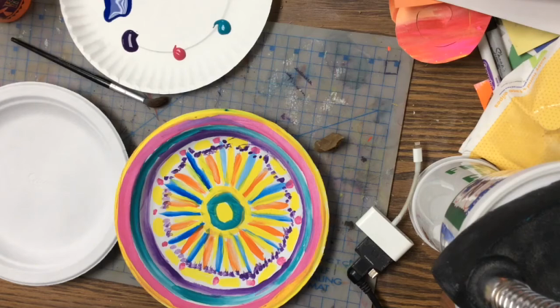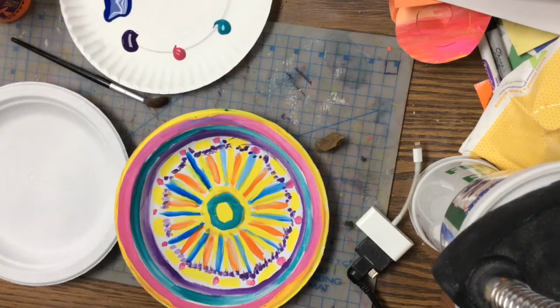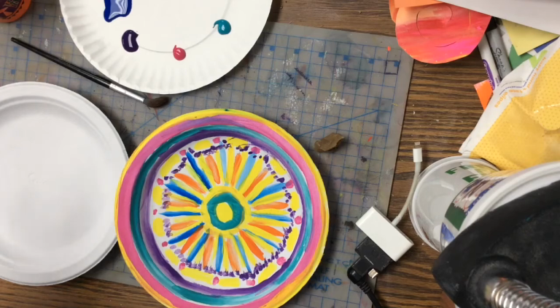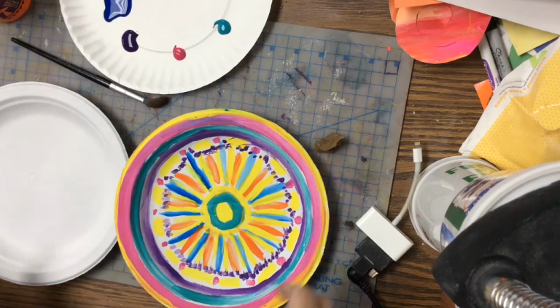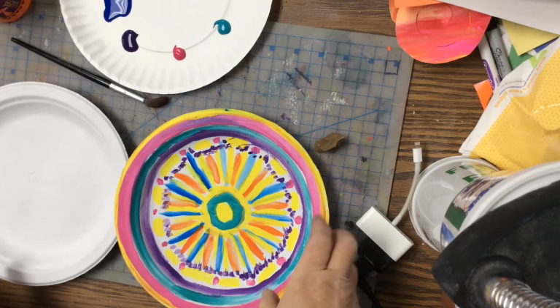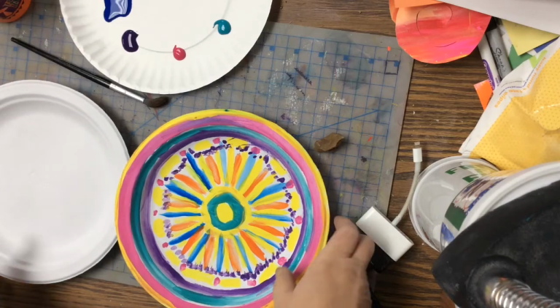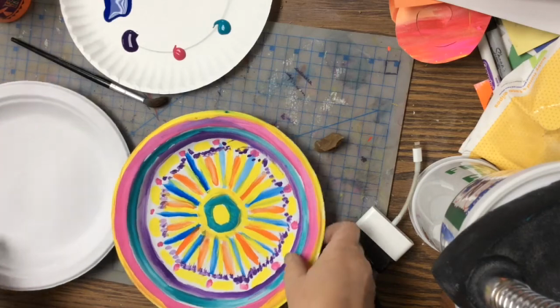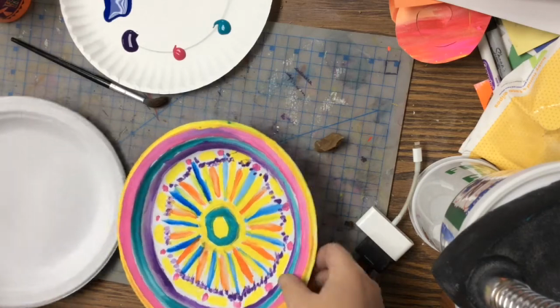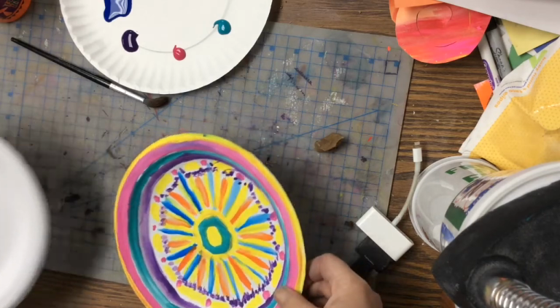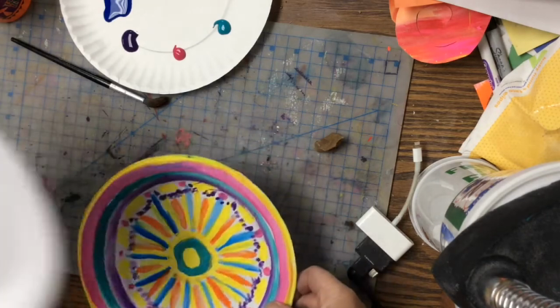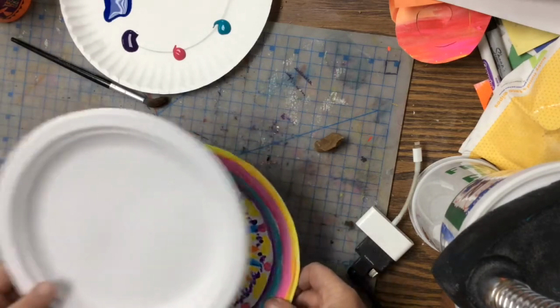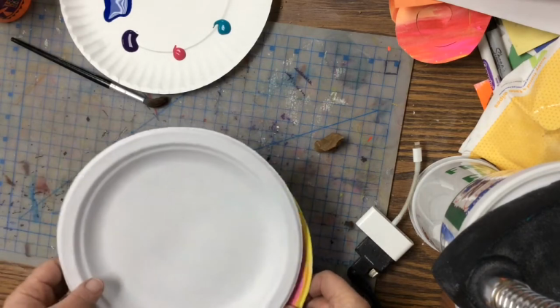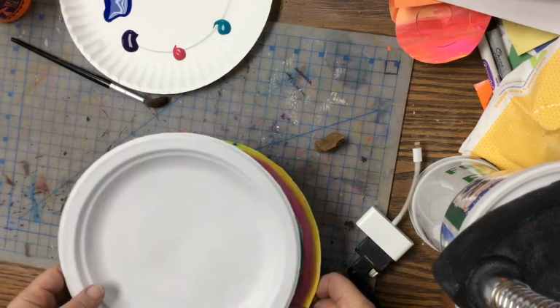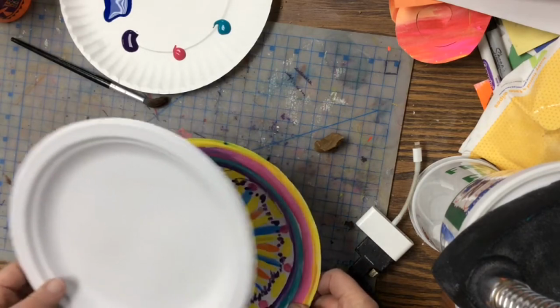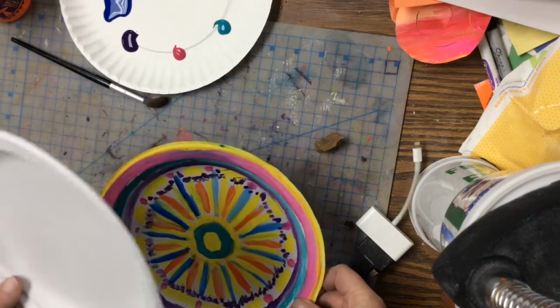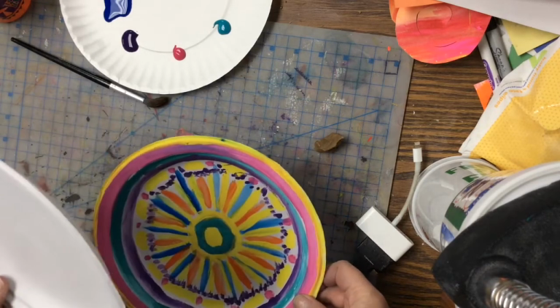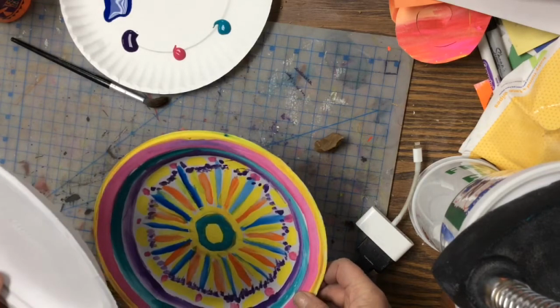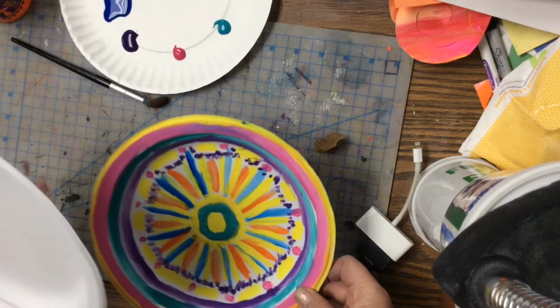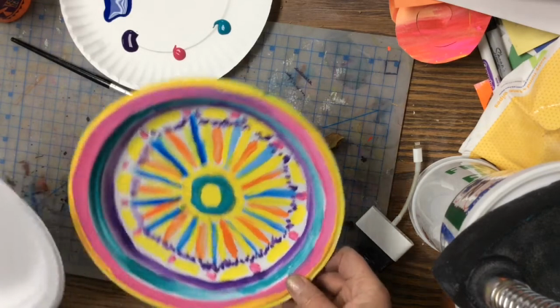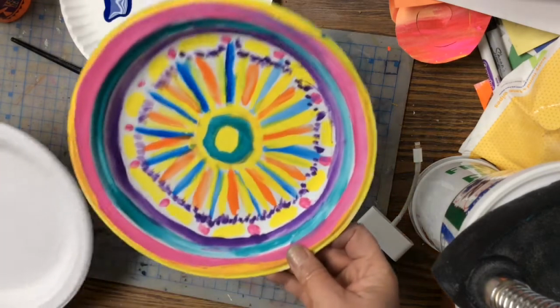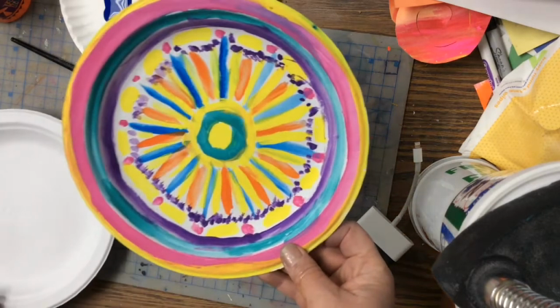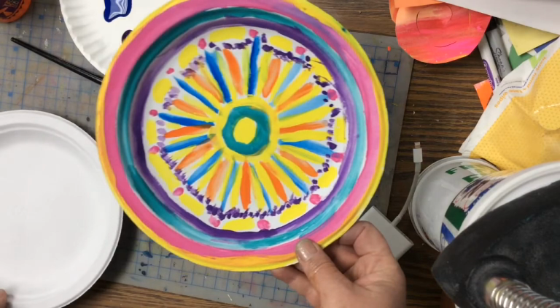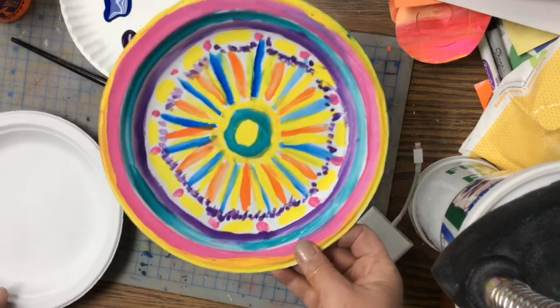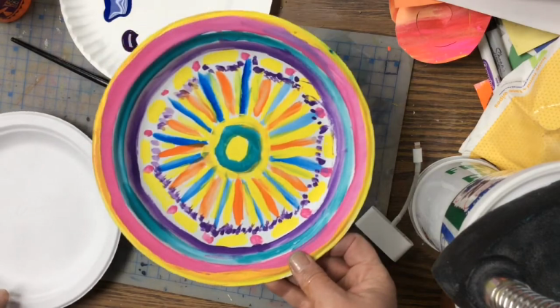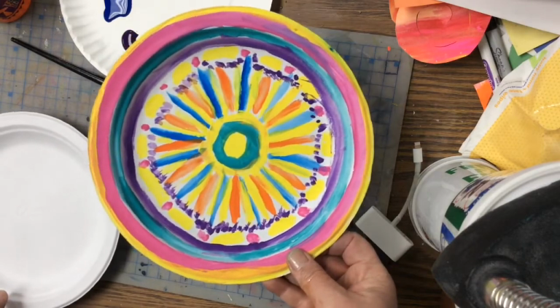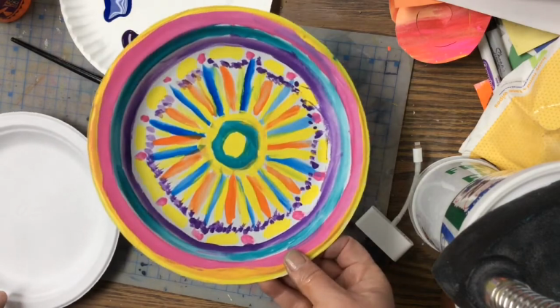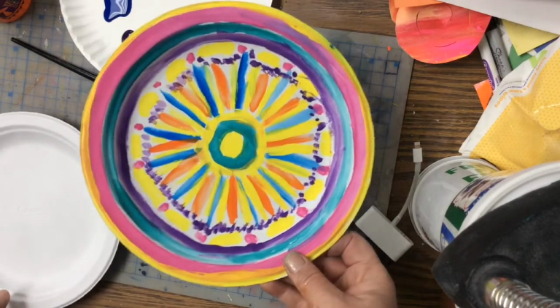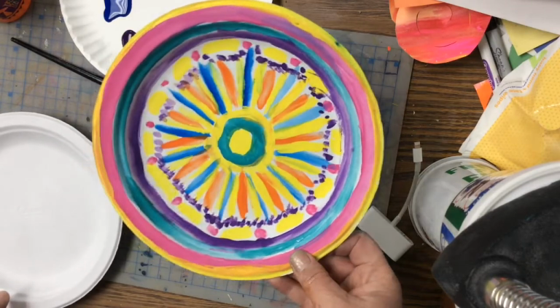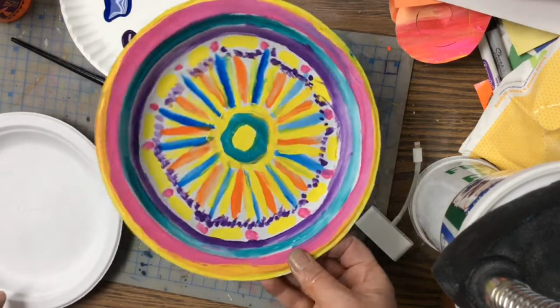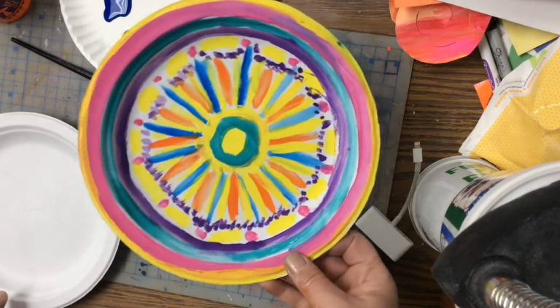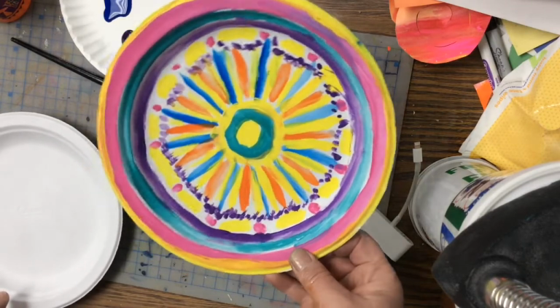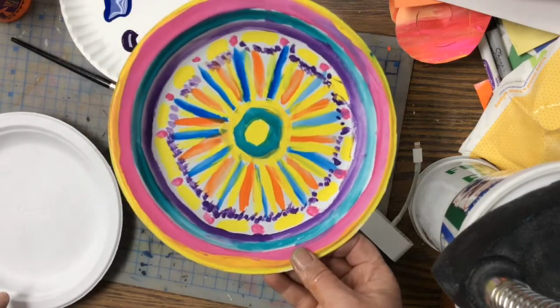All right, third grade, you are just finishing up on your pointillism project. Our next project has to deal with painting a plate in a radial design.